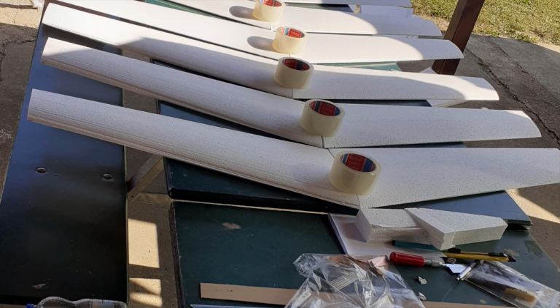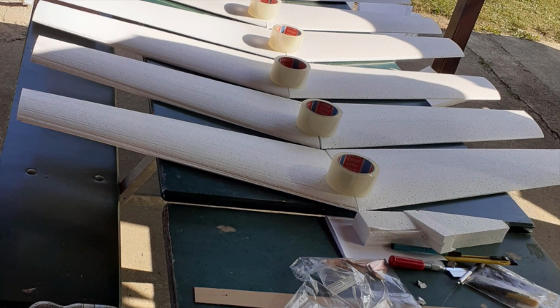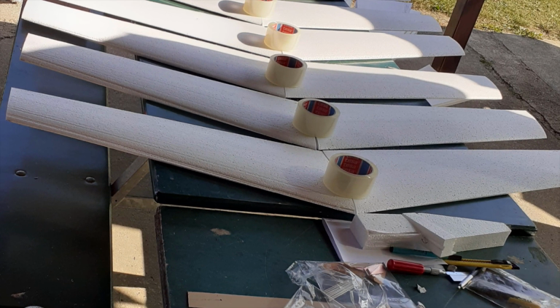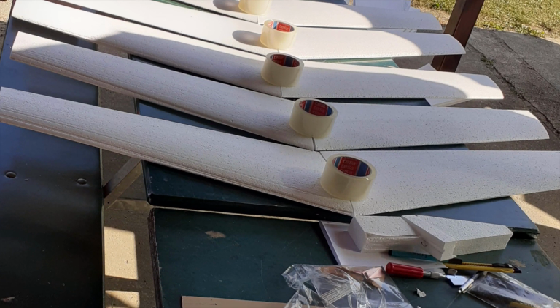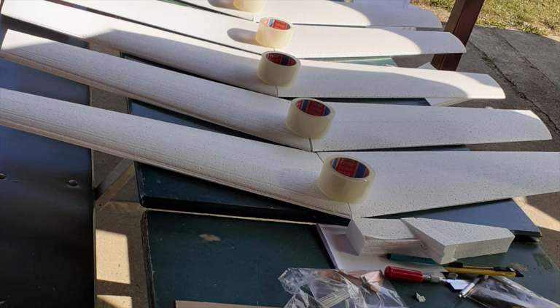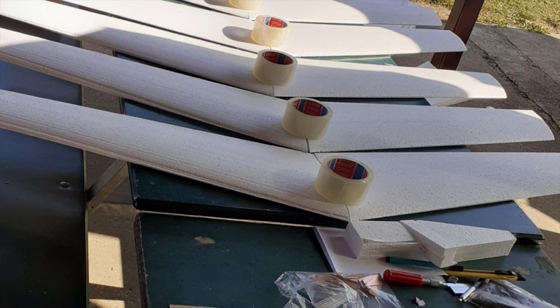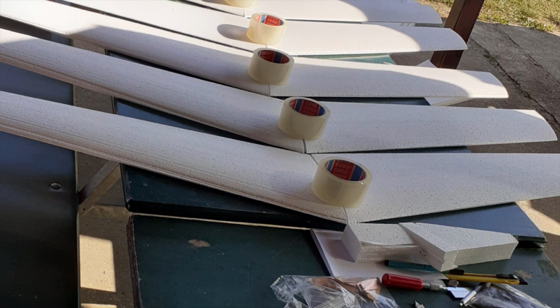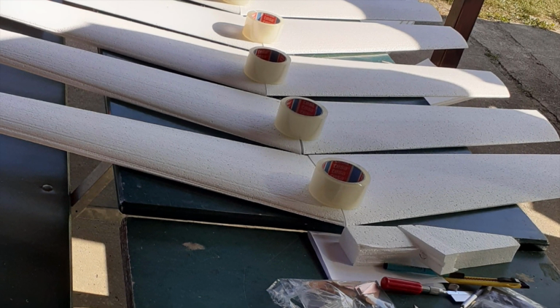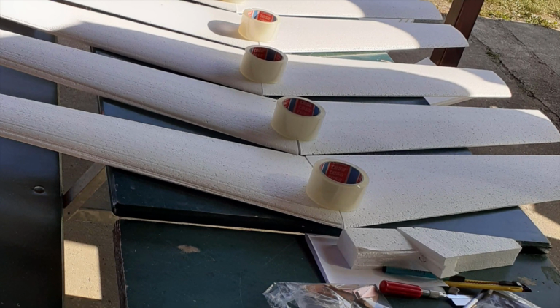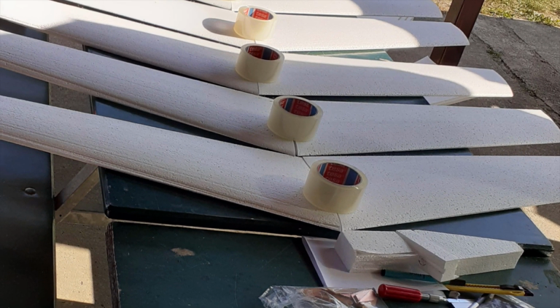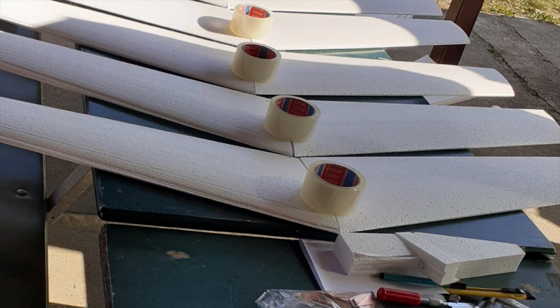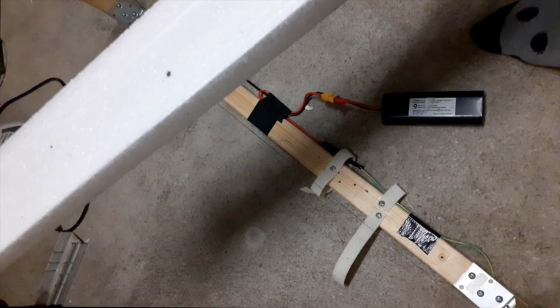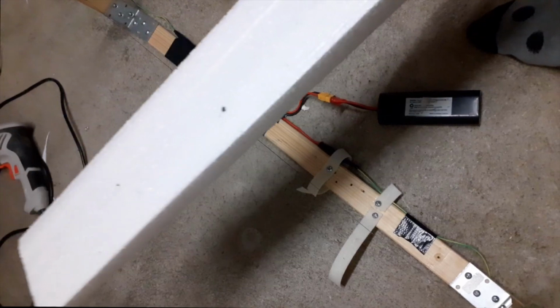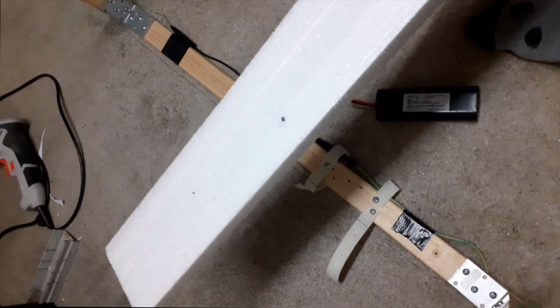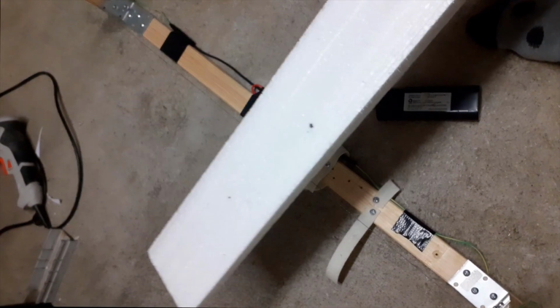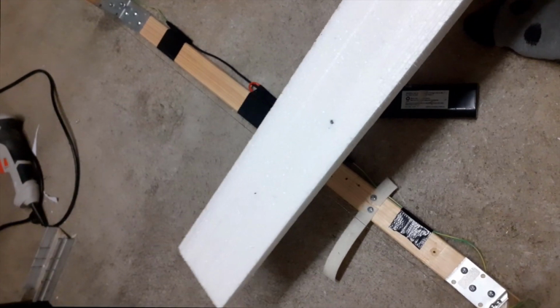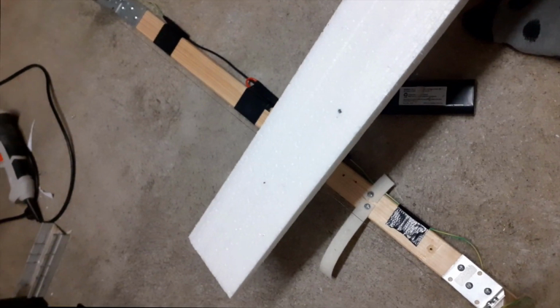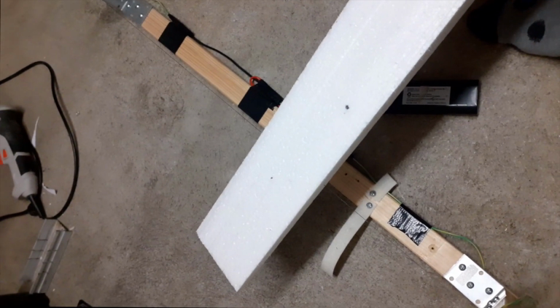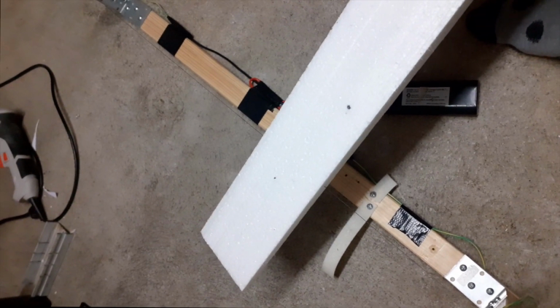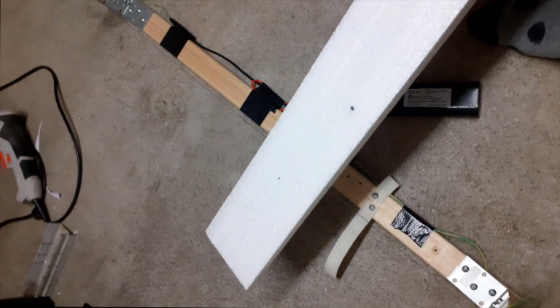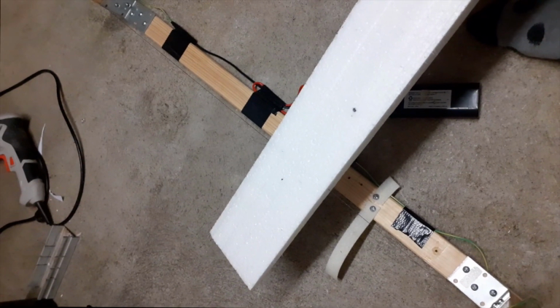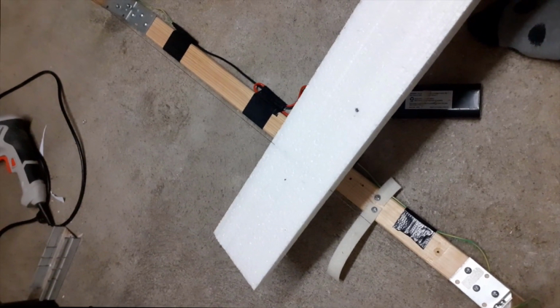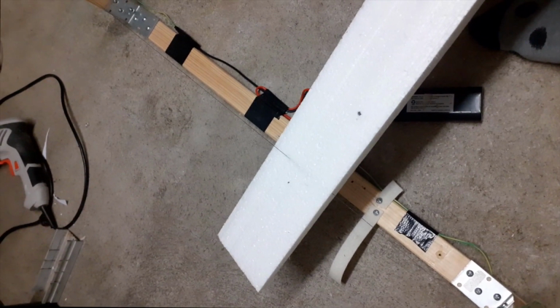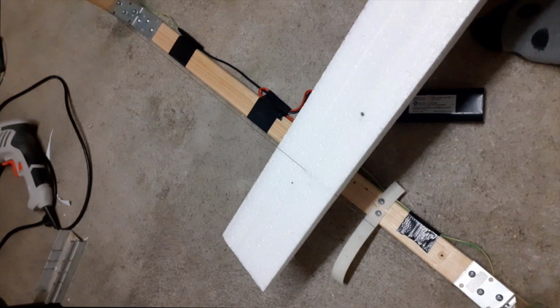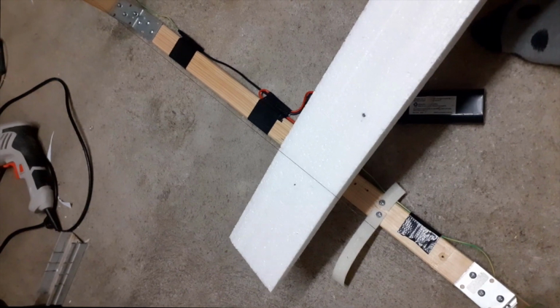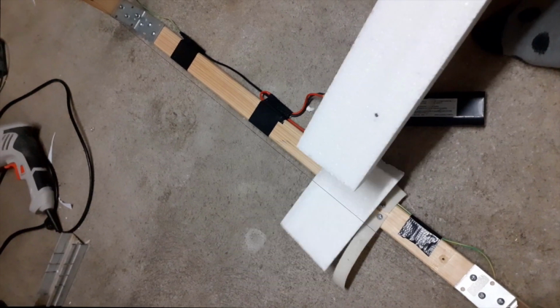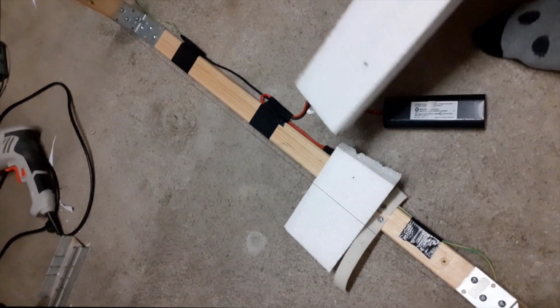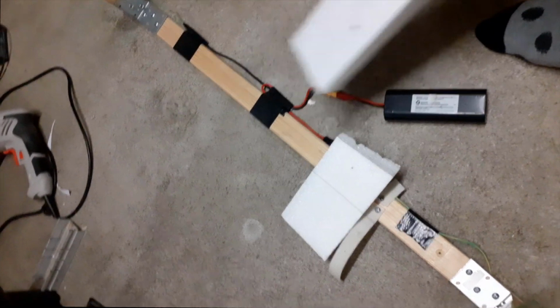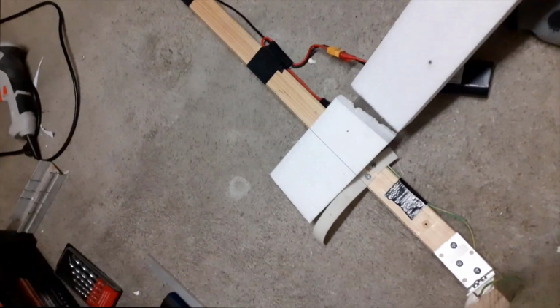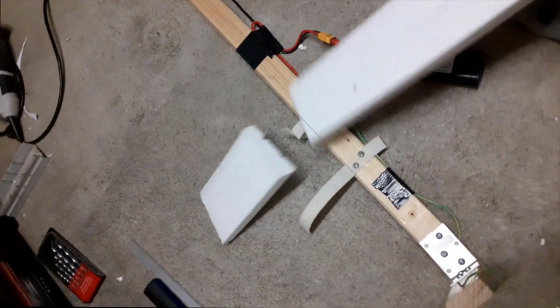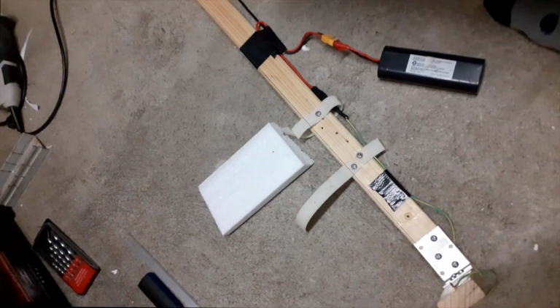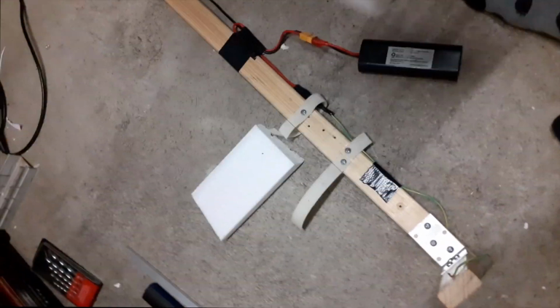A few months back at my flight club, we spent an afternoon making a bunch of foam wings using their foam cutters. Because I don't have any footage of that, here's just some random footage of me cutting foam with my foam cutter.